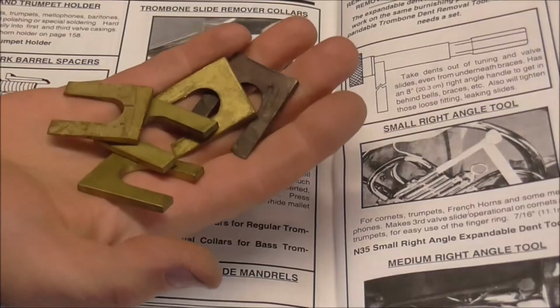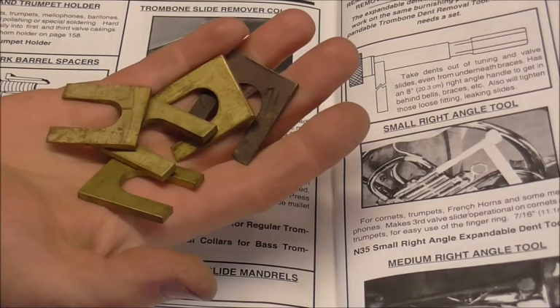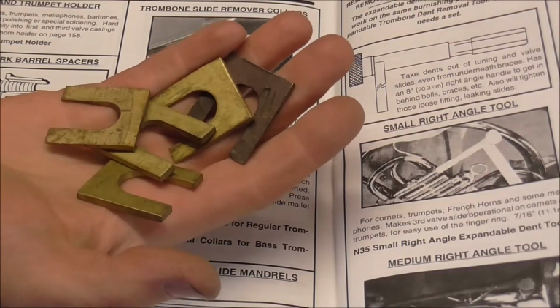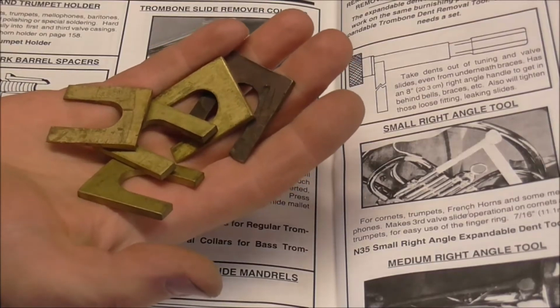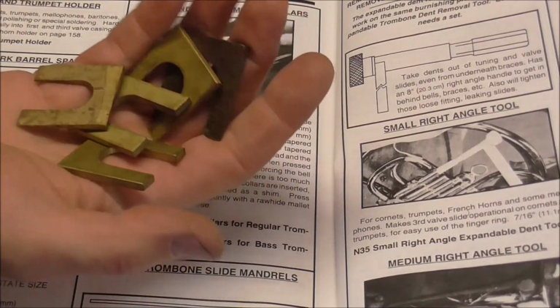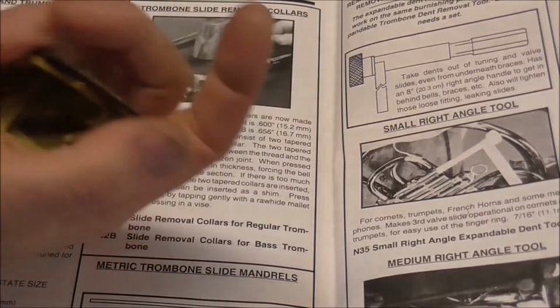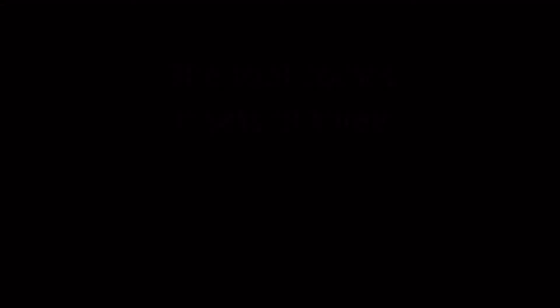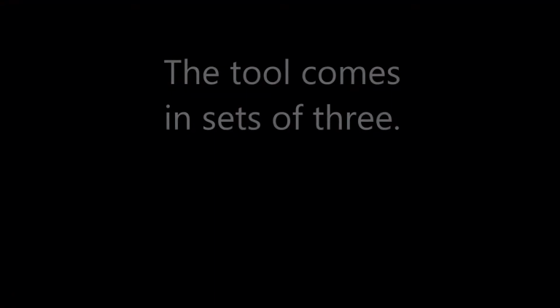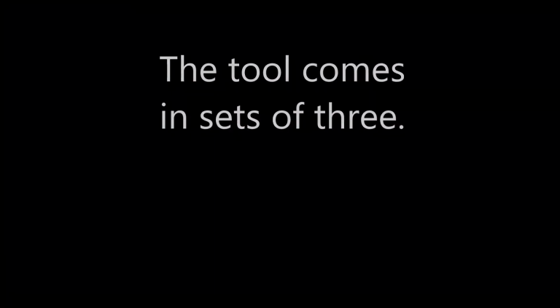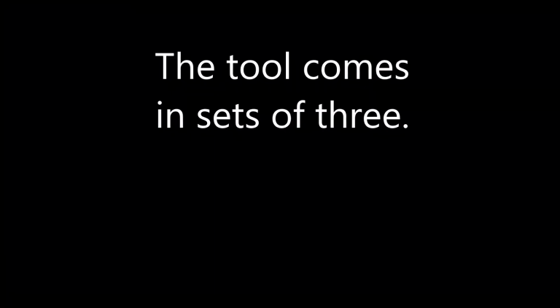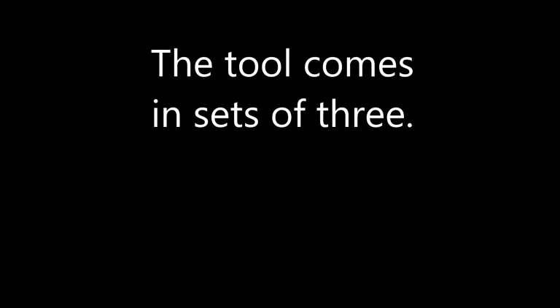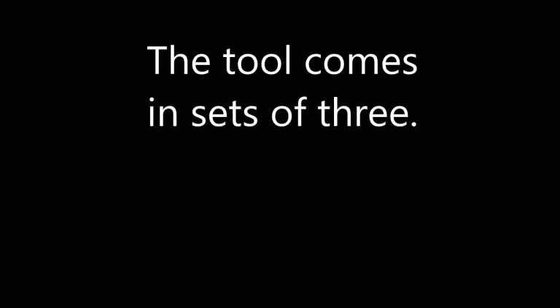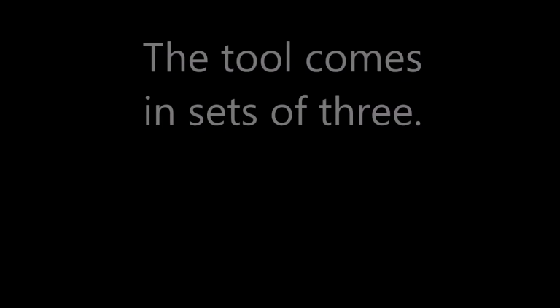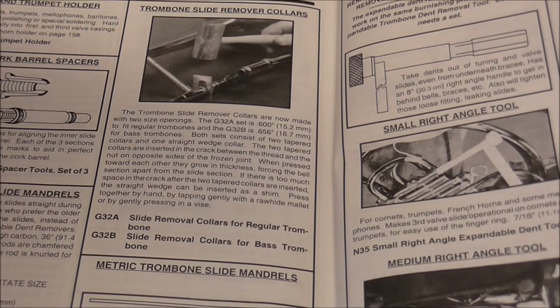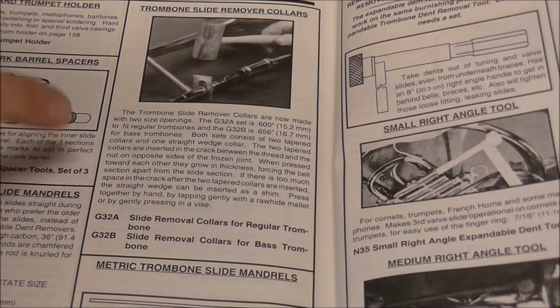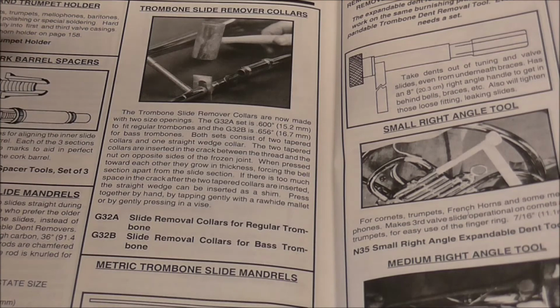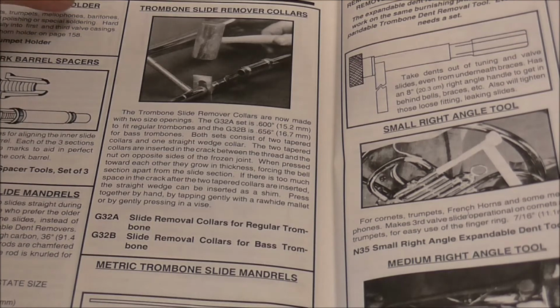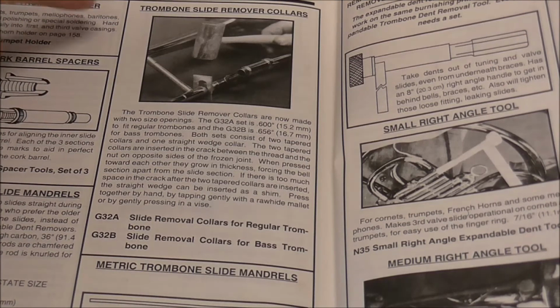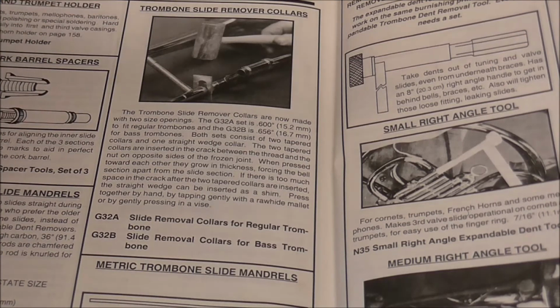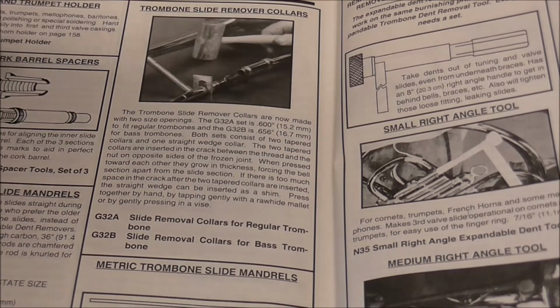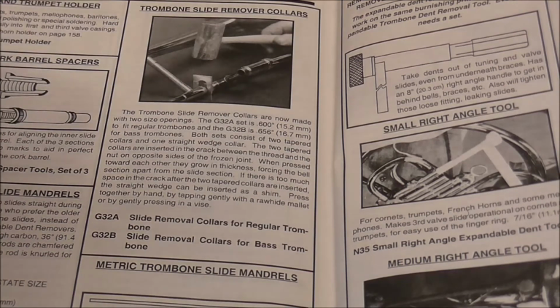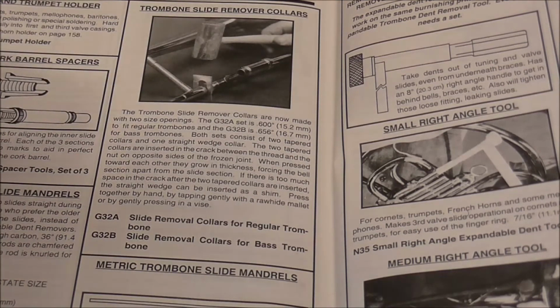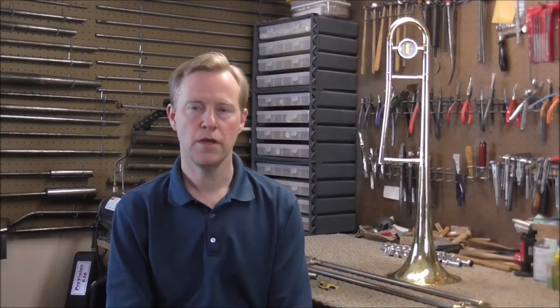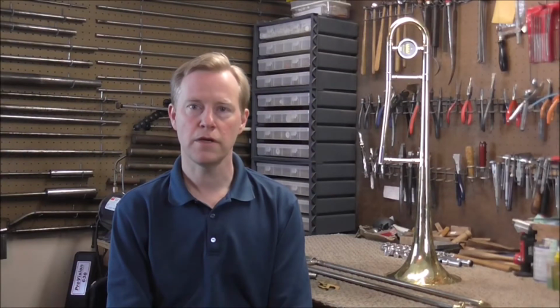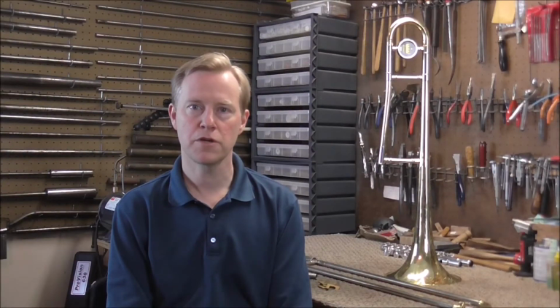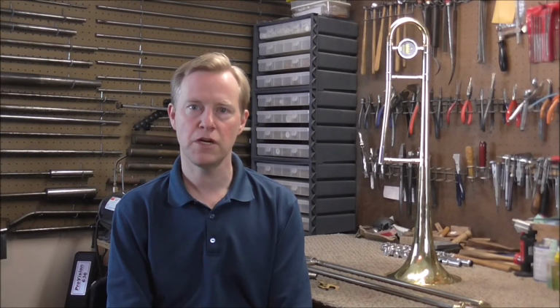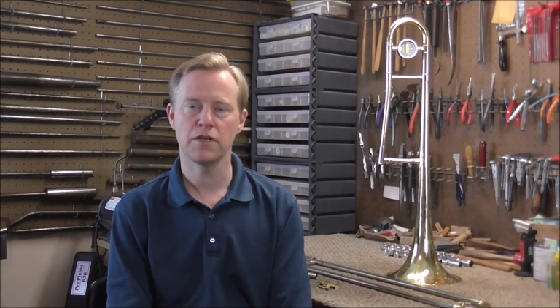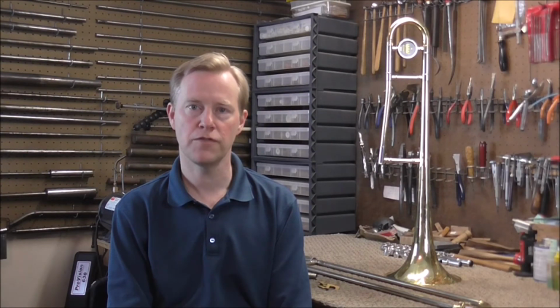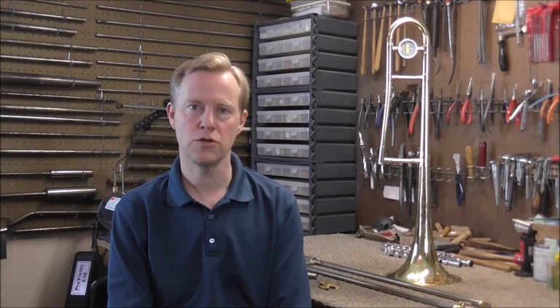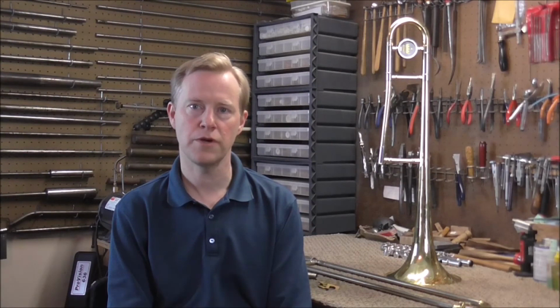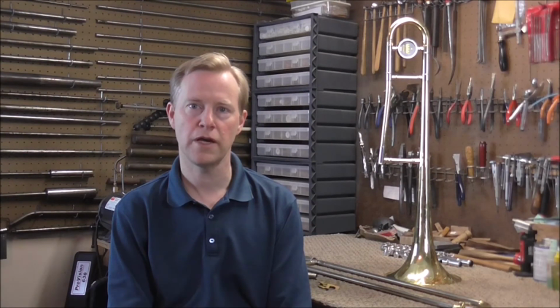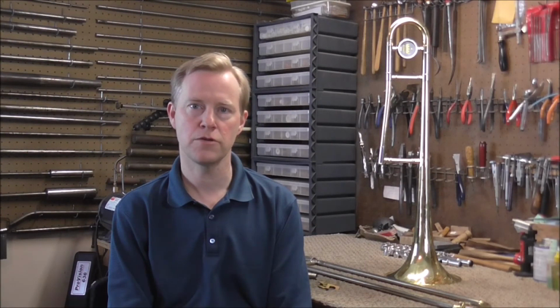This tool can be purchased from Freeze Tools. Here's a Freeze catalog that shows the trombone slide remover collars. Look in the description below for the link to Freeze Tools where you can buy these tools.